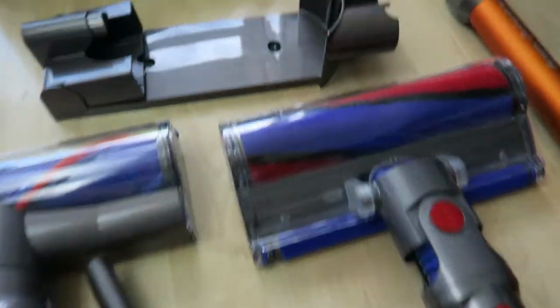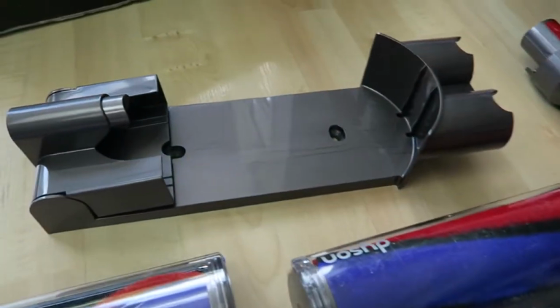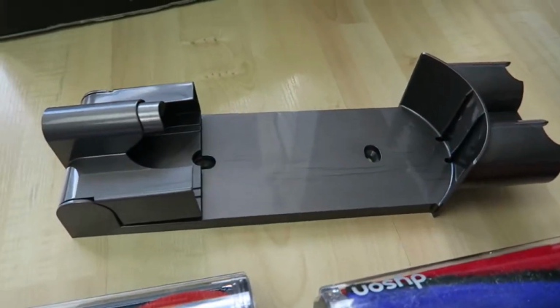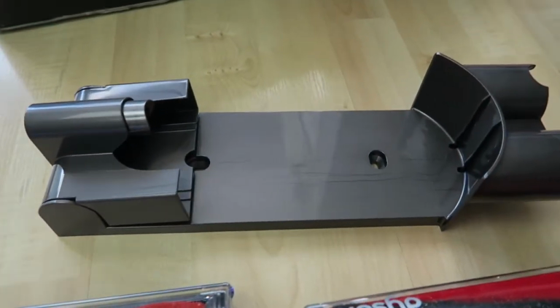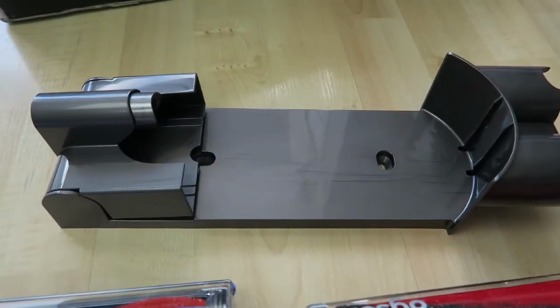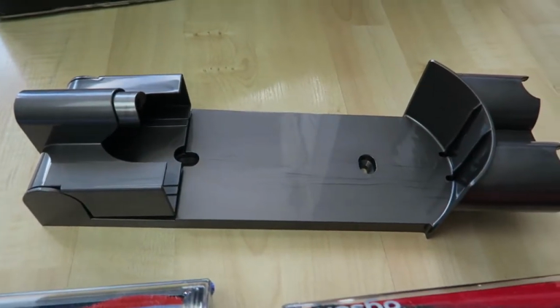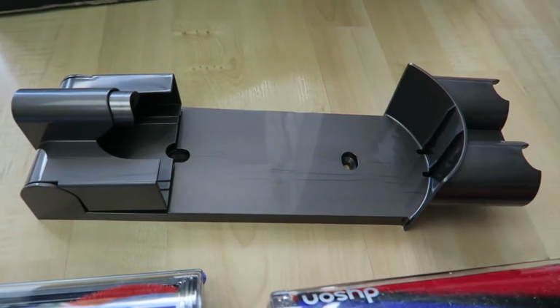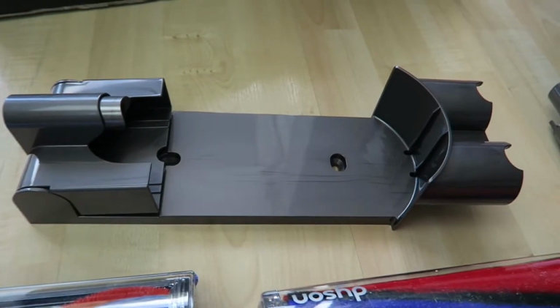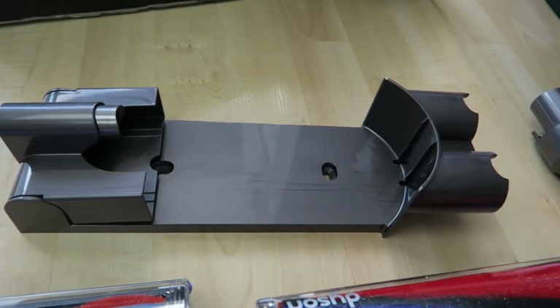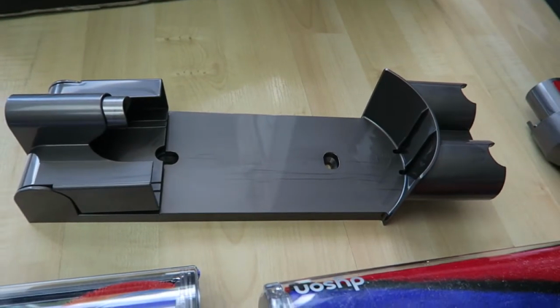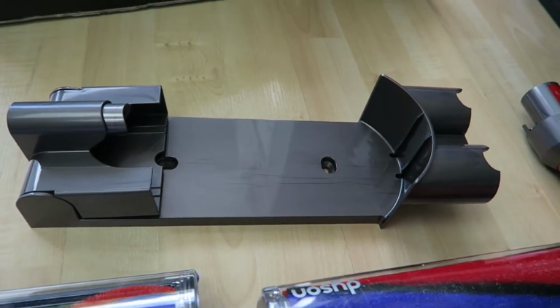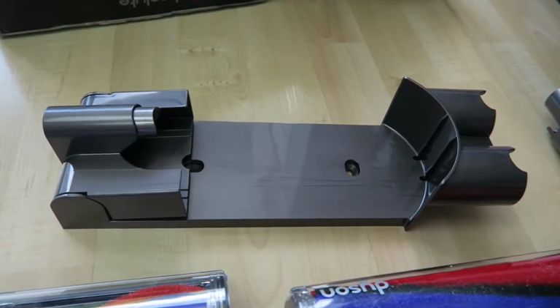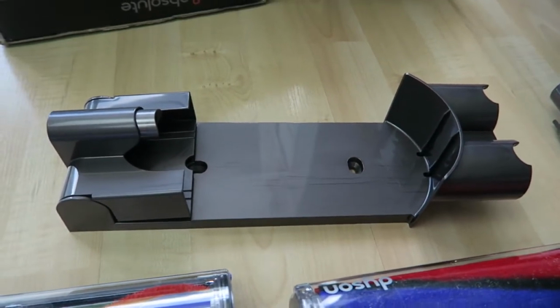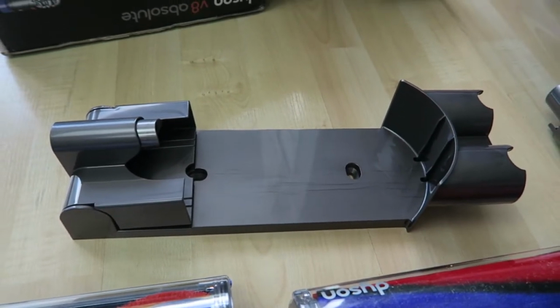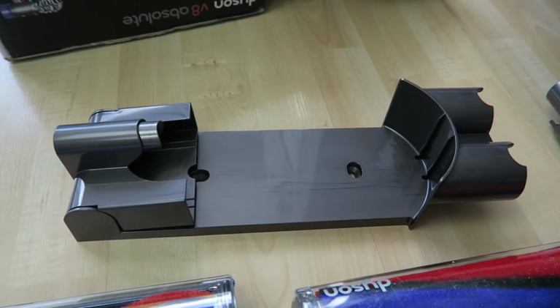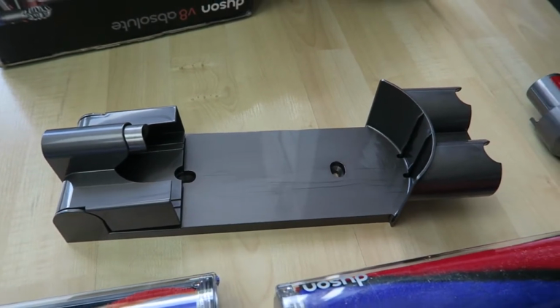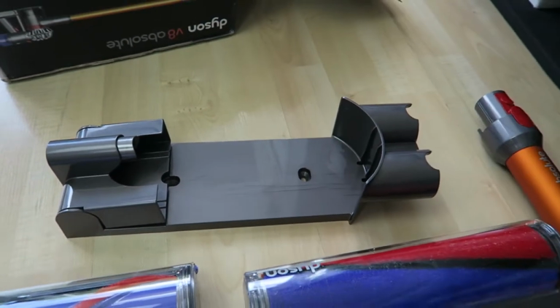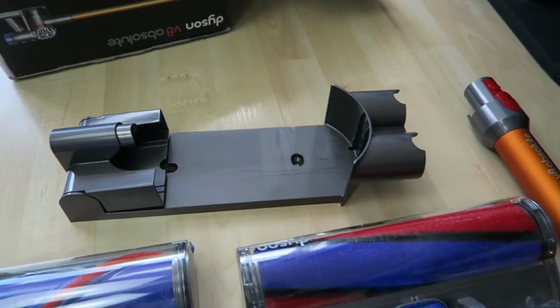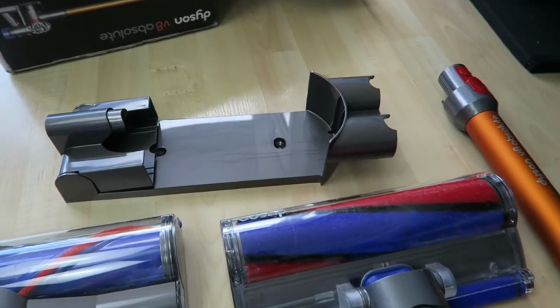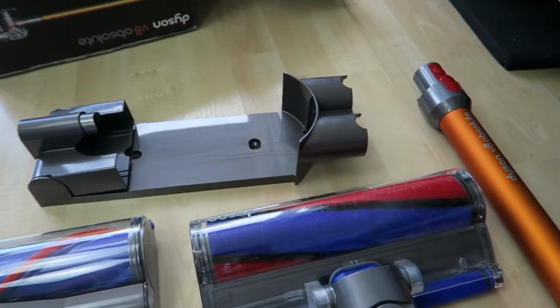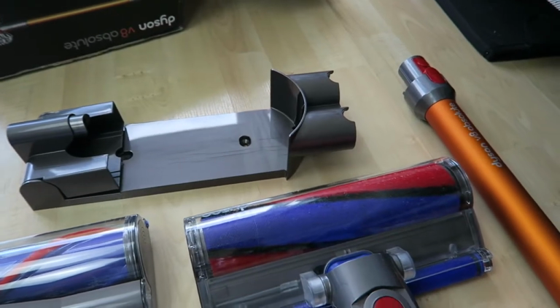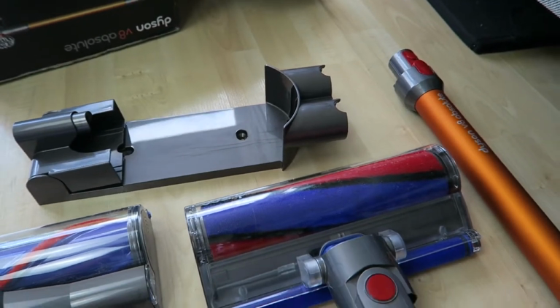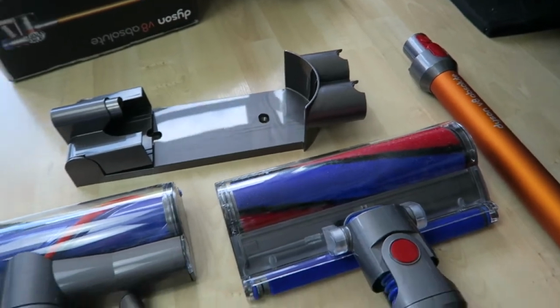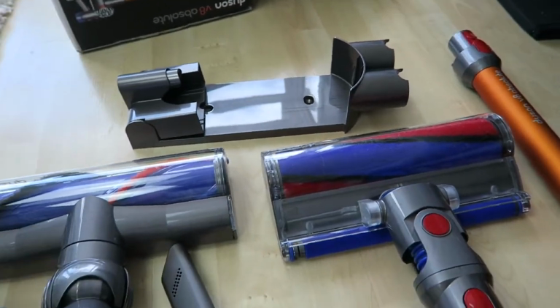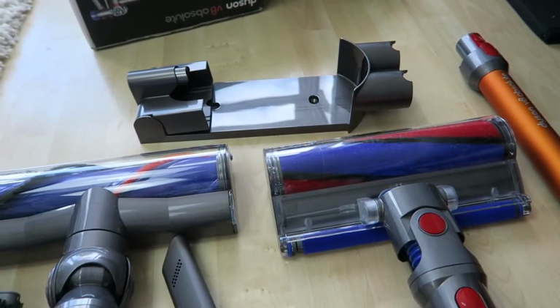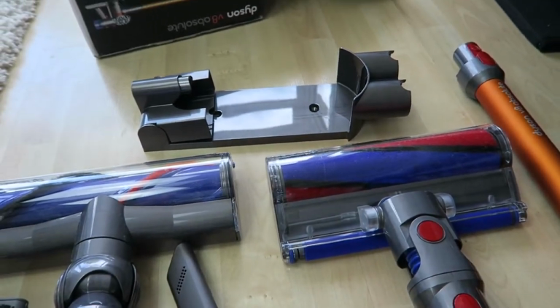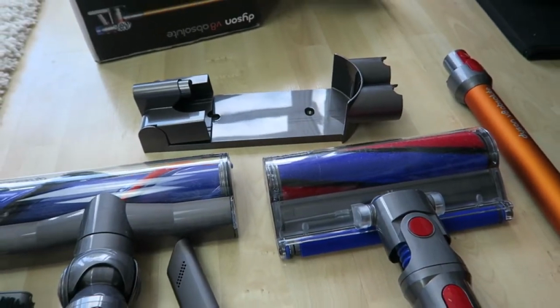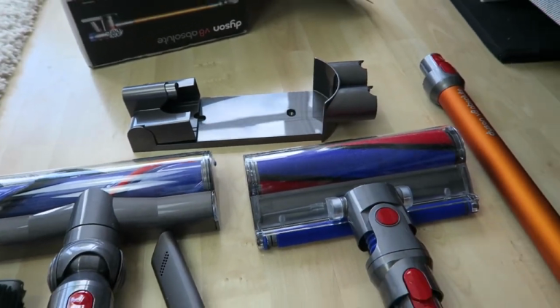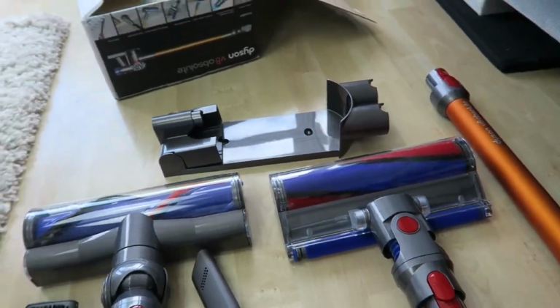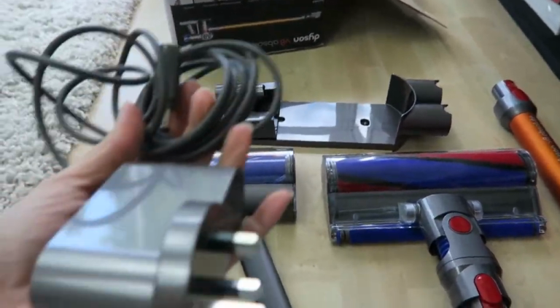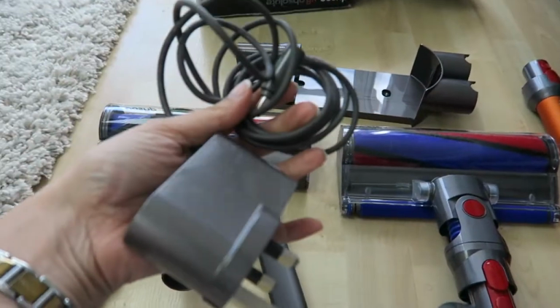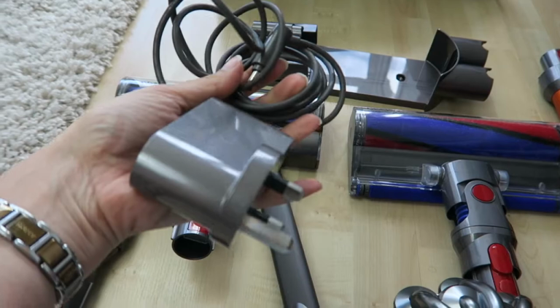It comes with a docking station so you can screw that to the wall in your utility room or under the stairs or wherever you're going to keep it. It's really easy to lock into that and charge, and it also comes with a charger.